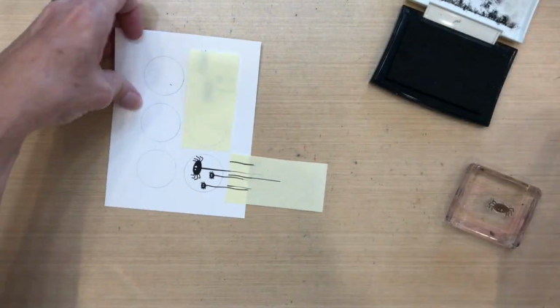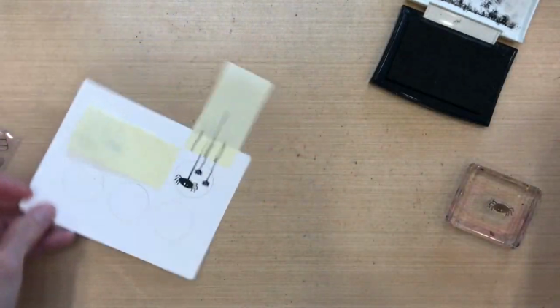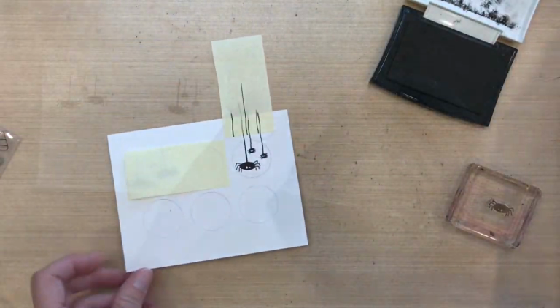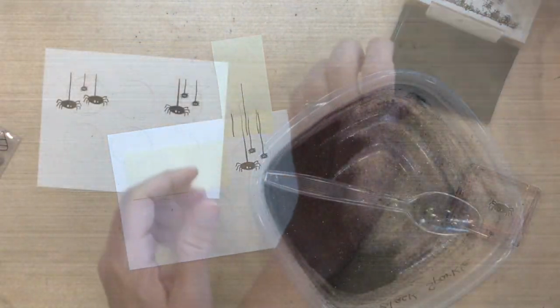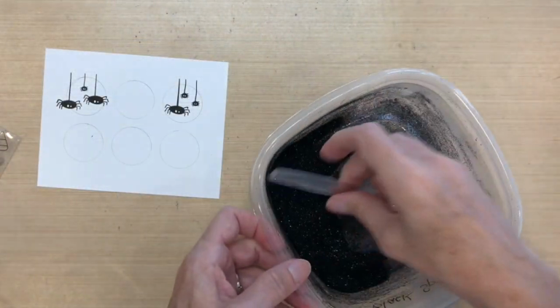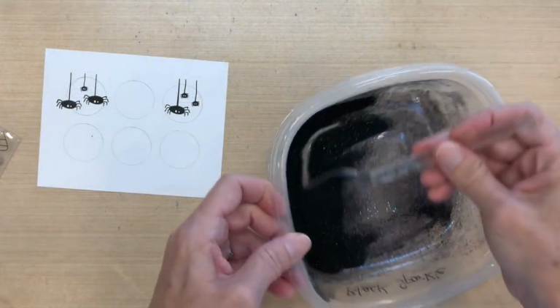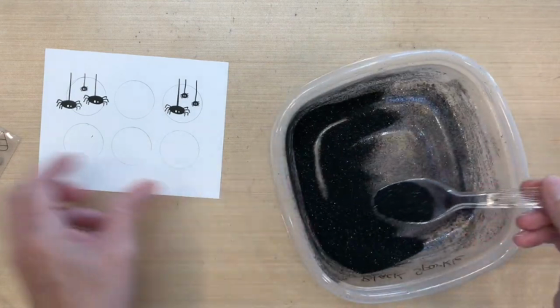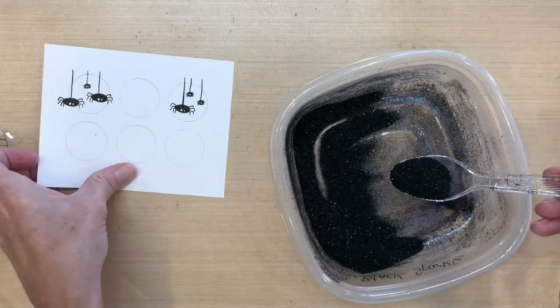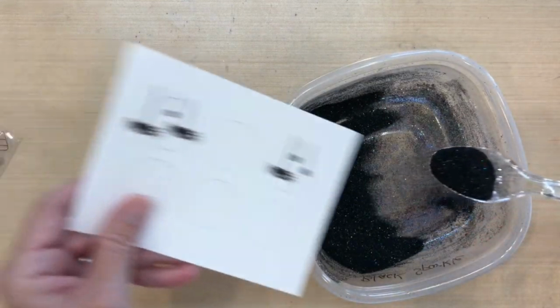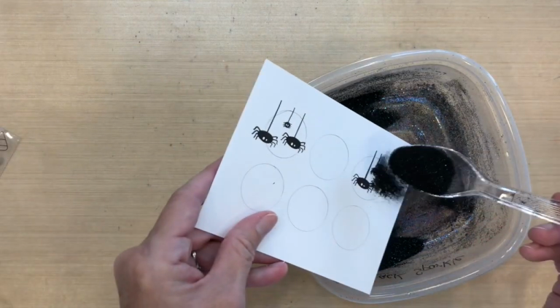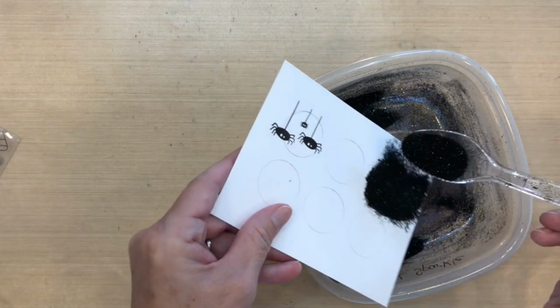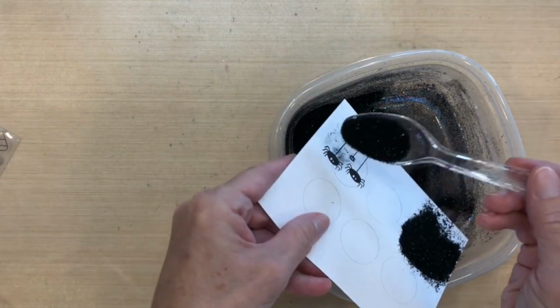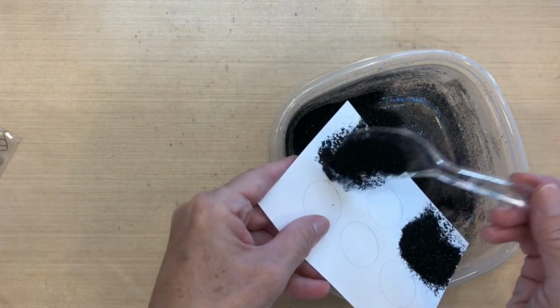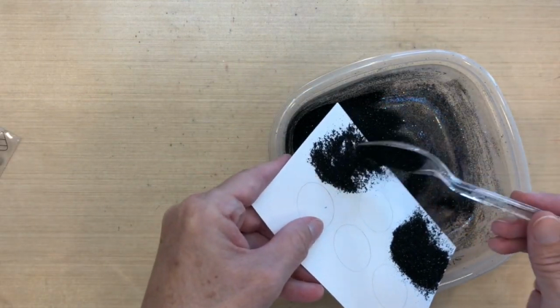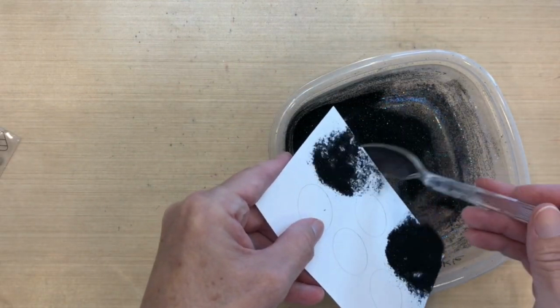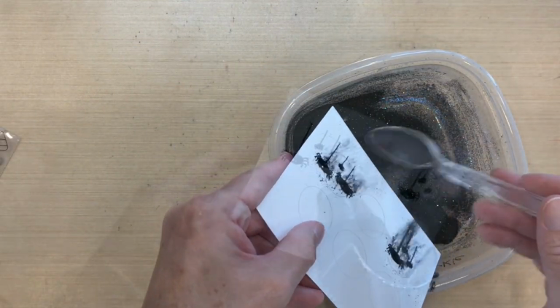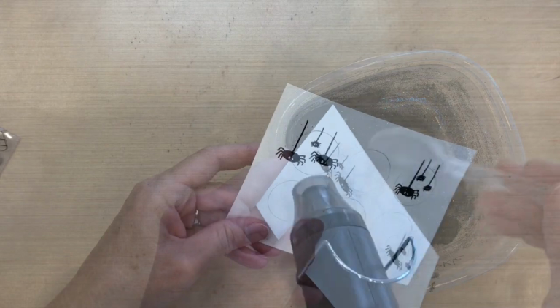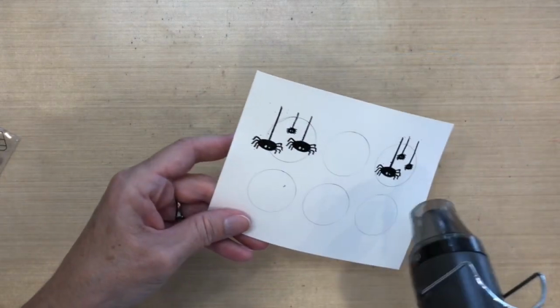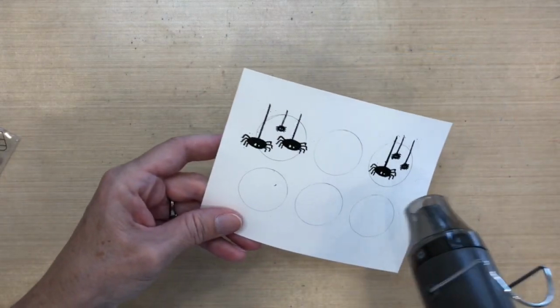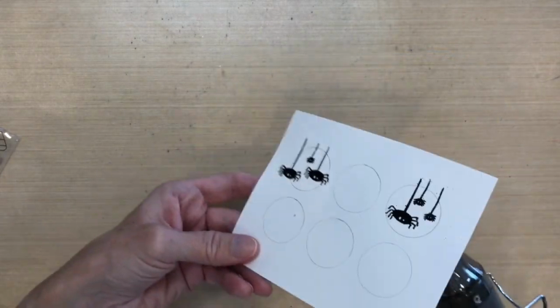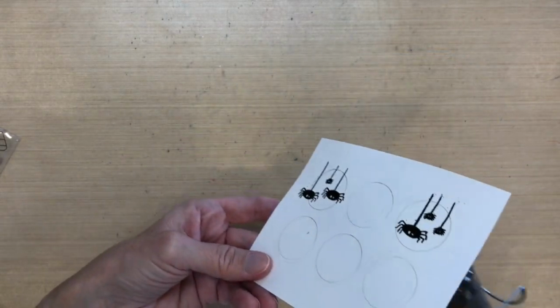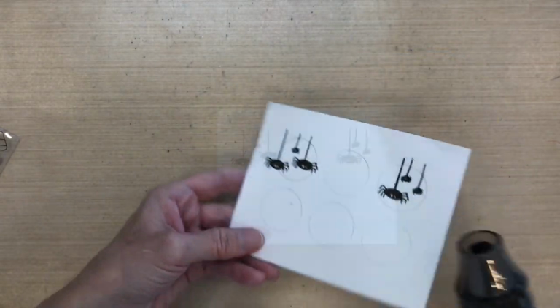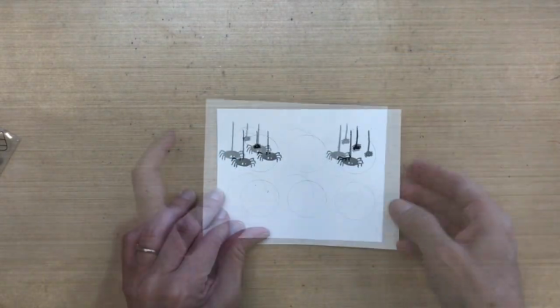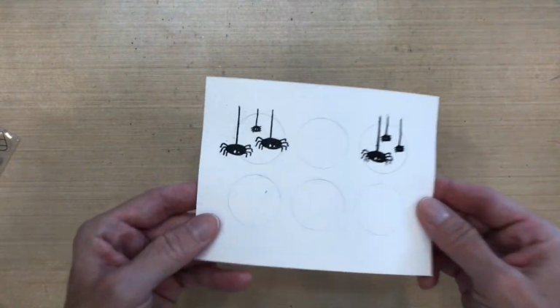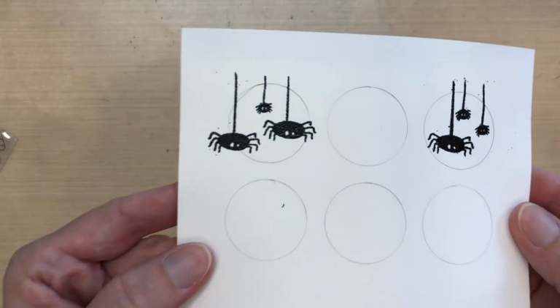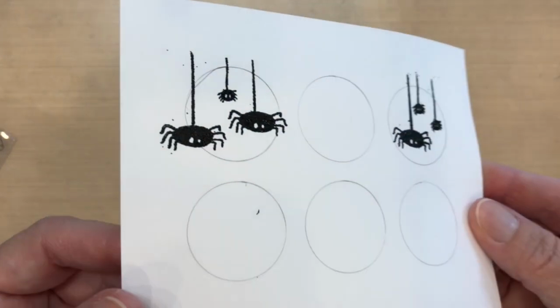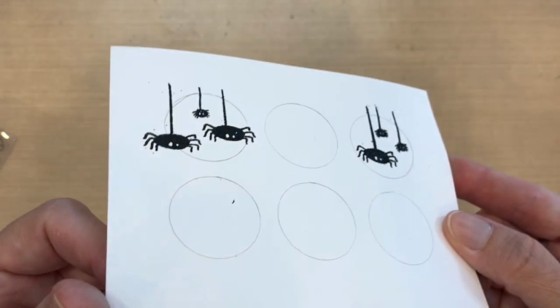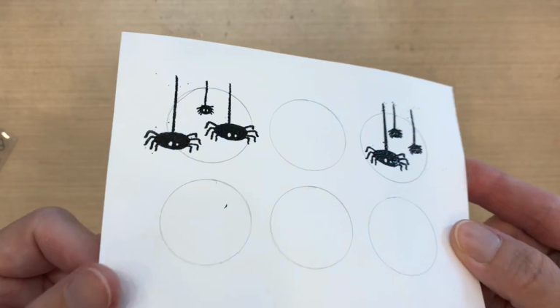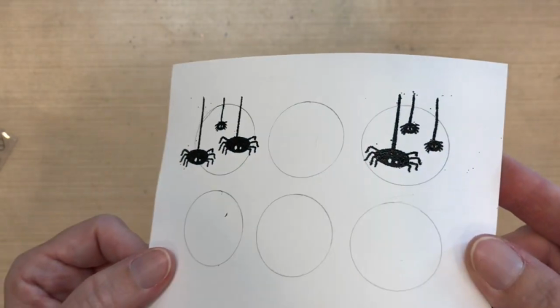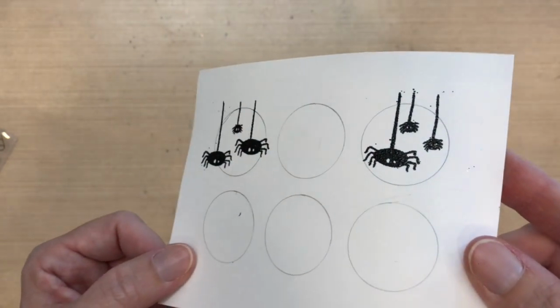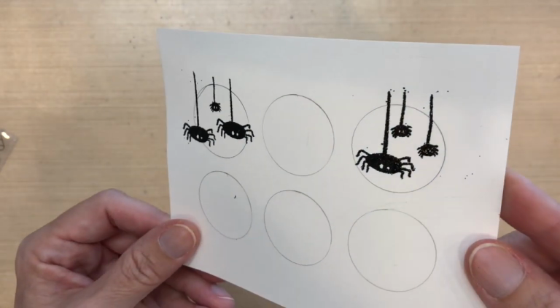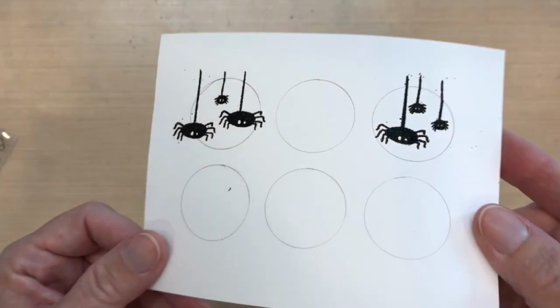I really wanted my spiders to stand out, so I'm going to sprinkle them with some black sparkle embossing powder — it's glitter and black powder combined by Ranger. Since I used Versafine ink, which is a pigment ink, it'll stay wet long enough to cover with embossing powder. It's really sparkly and cute.